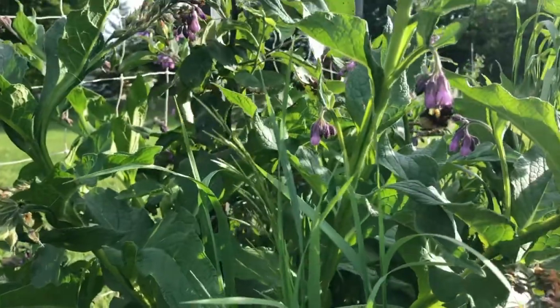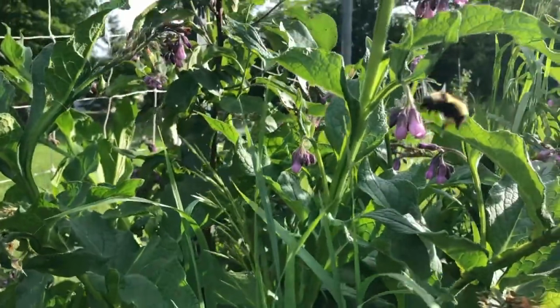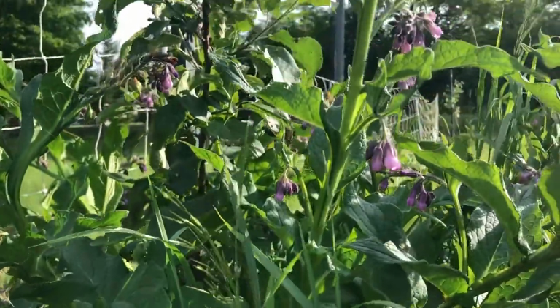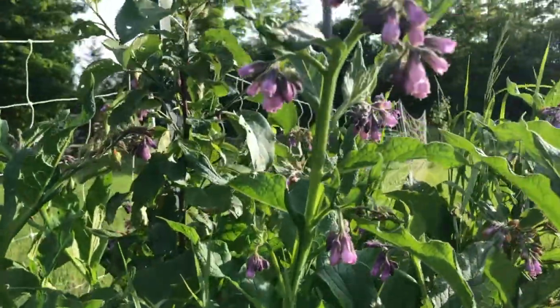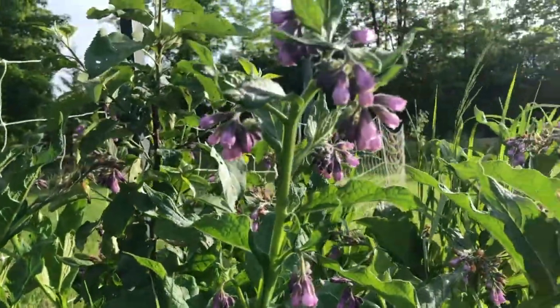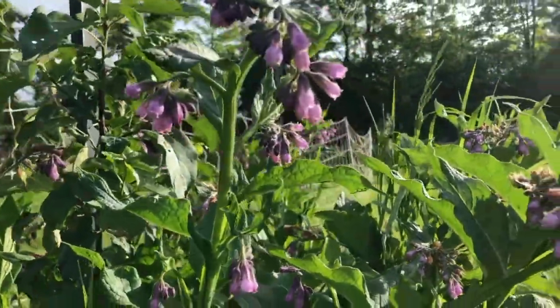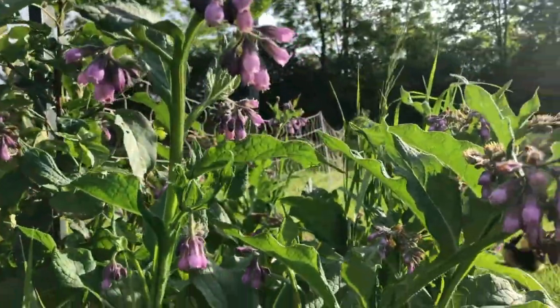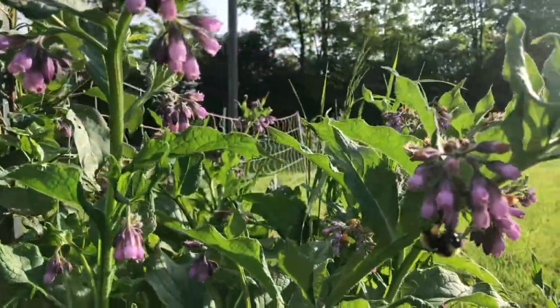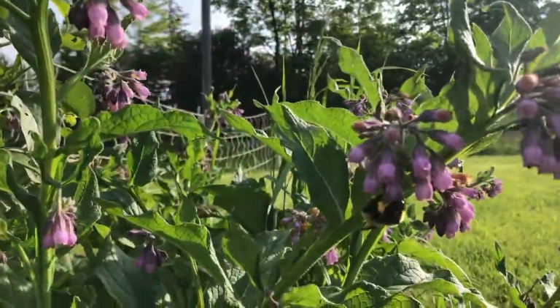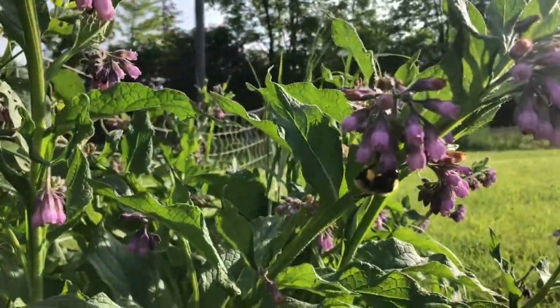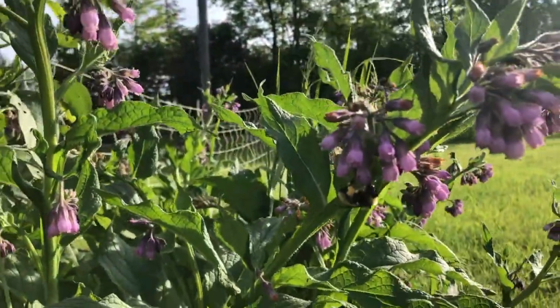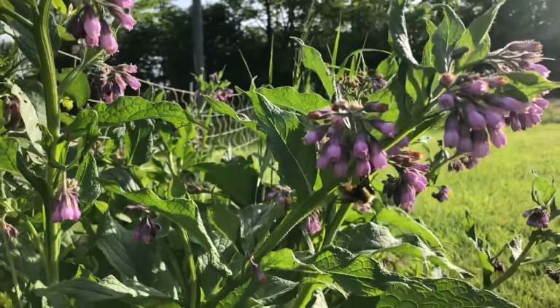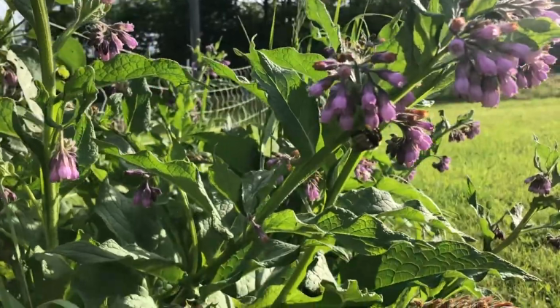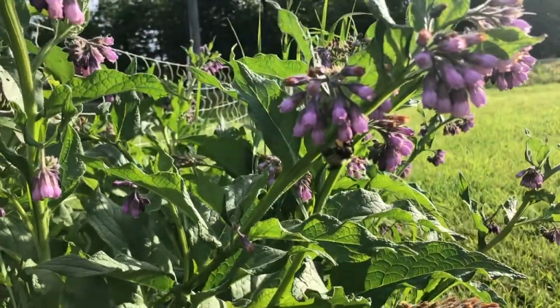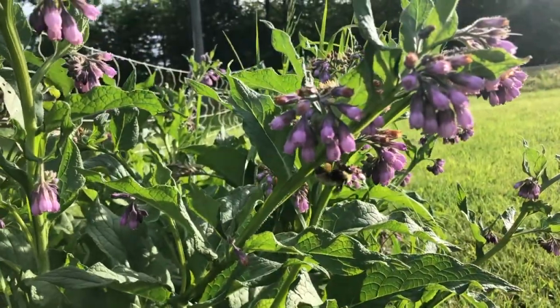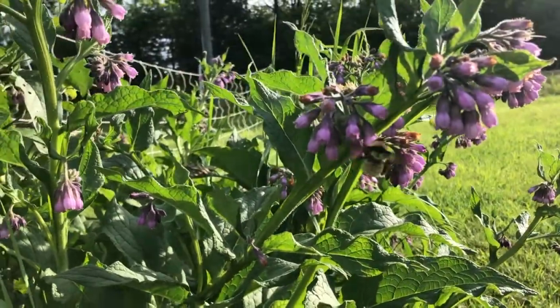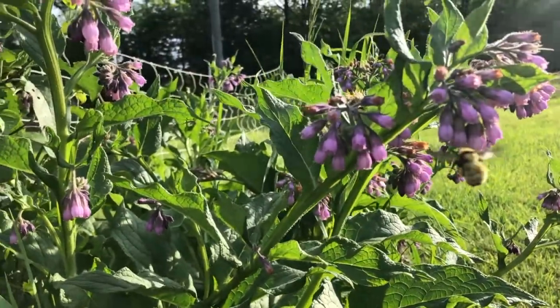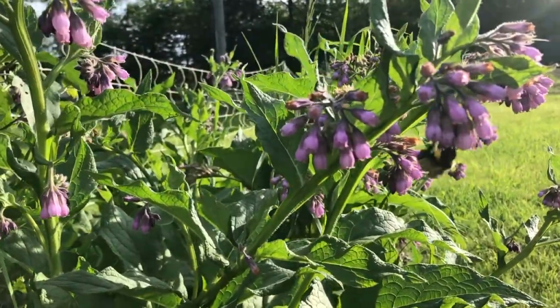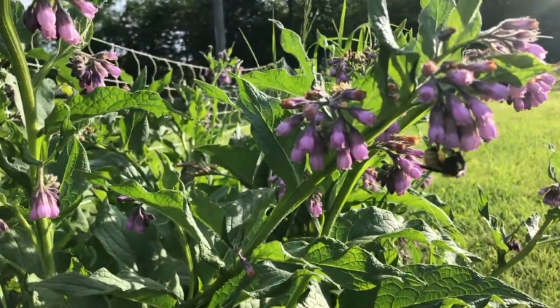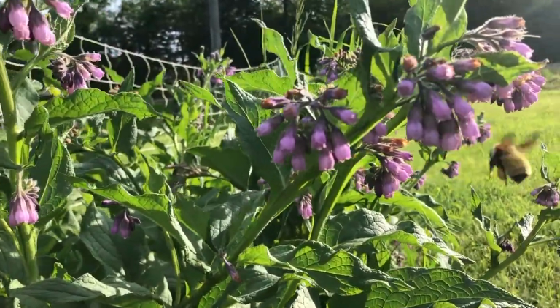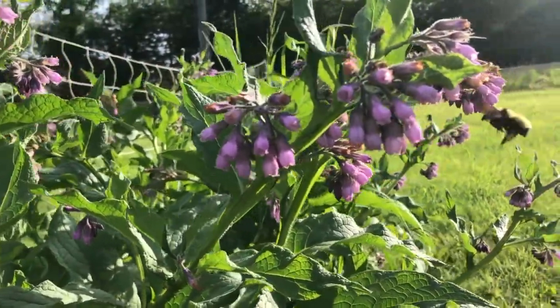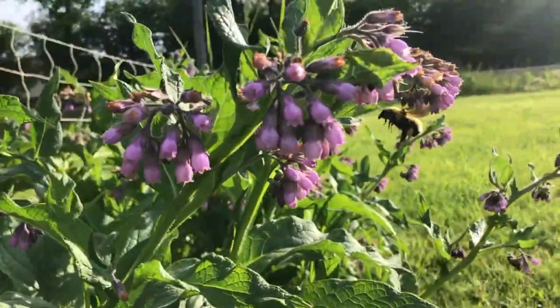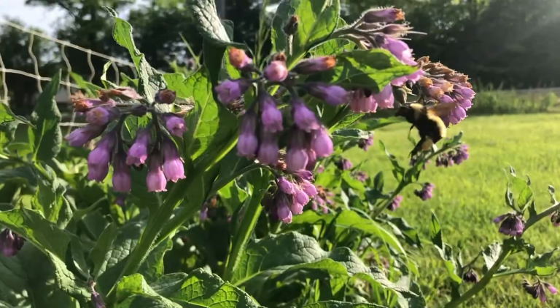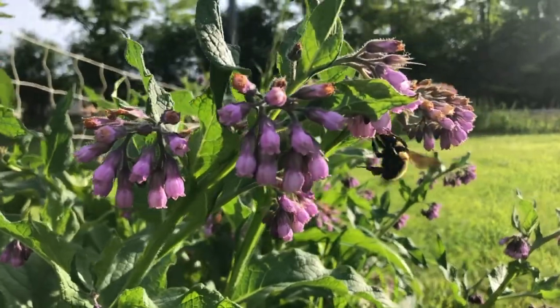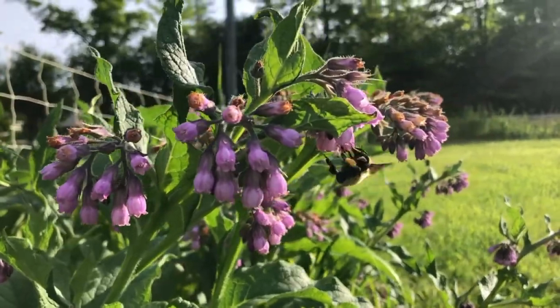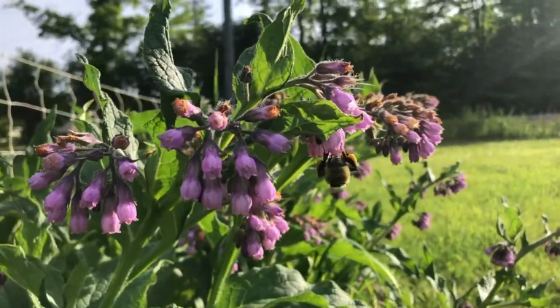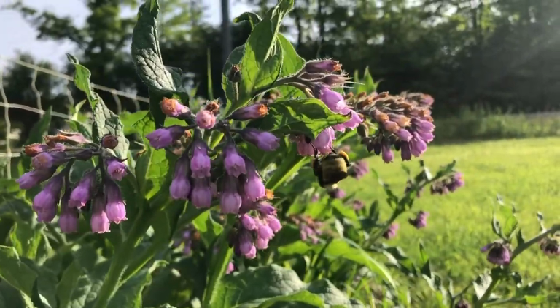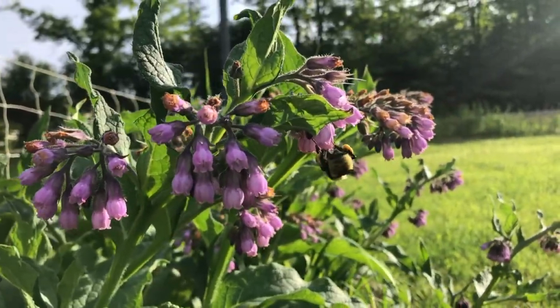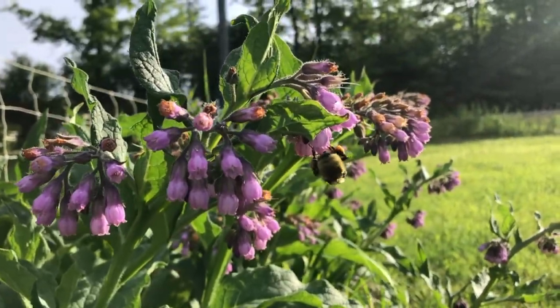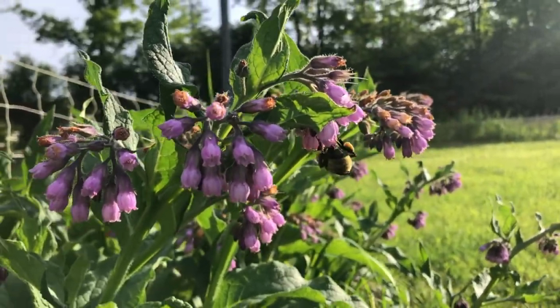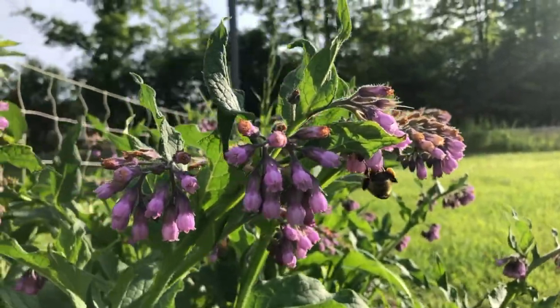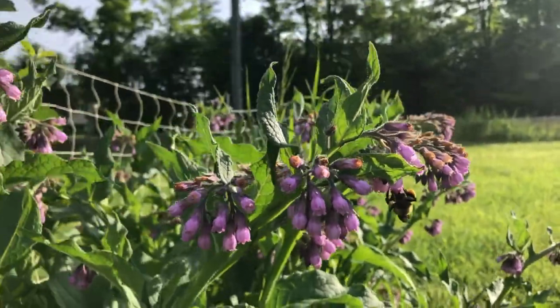There are so many of them. This is comfrey and it is such a great source of nectar for these bees. Beautiful.